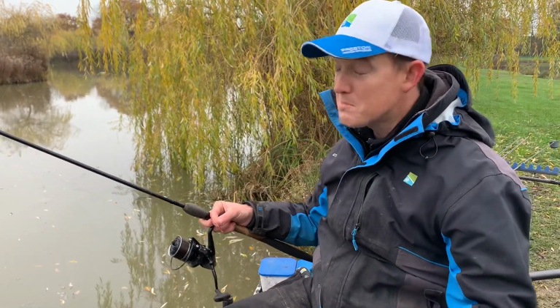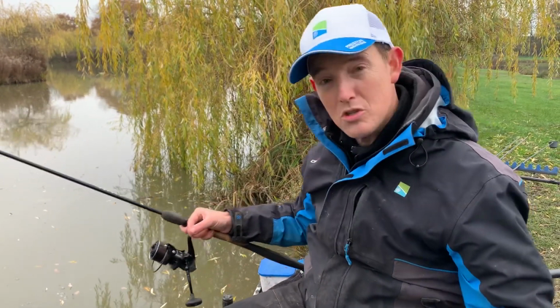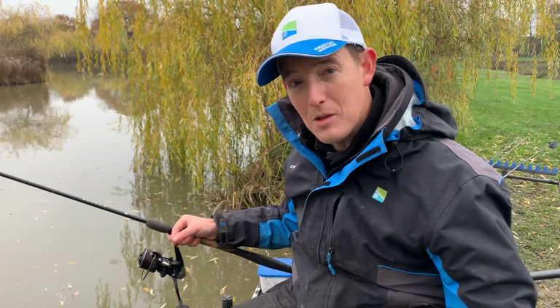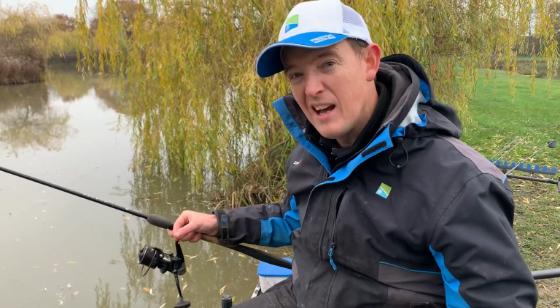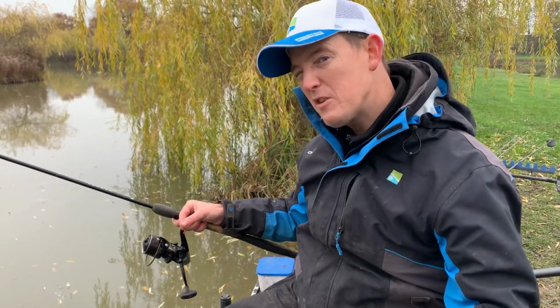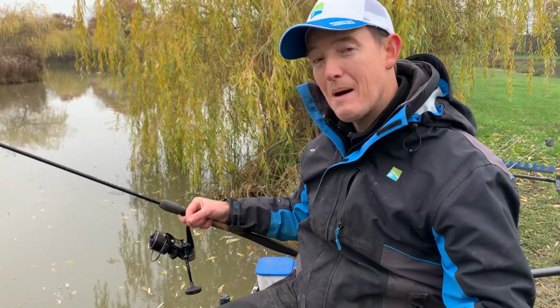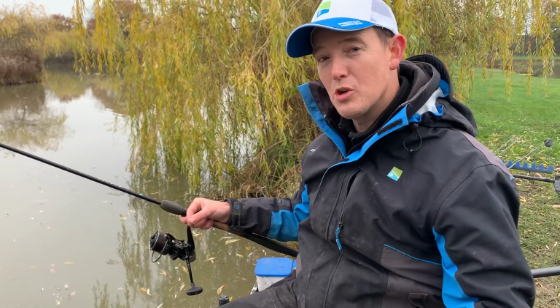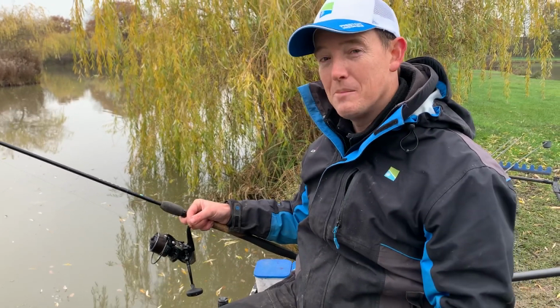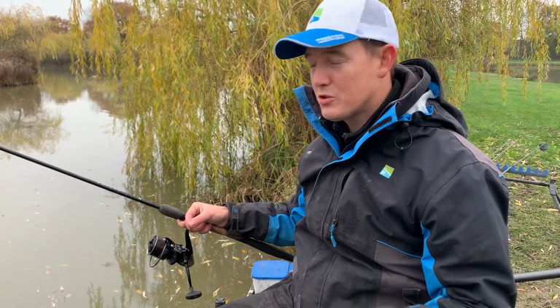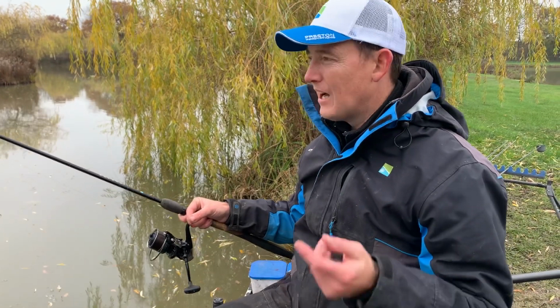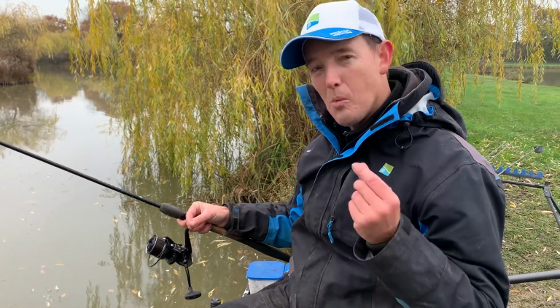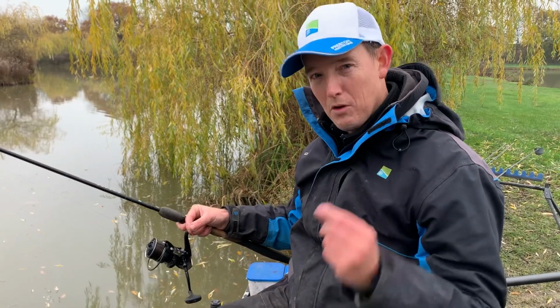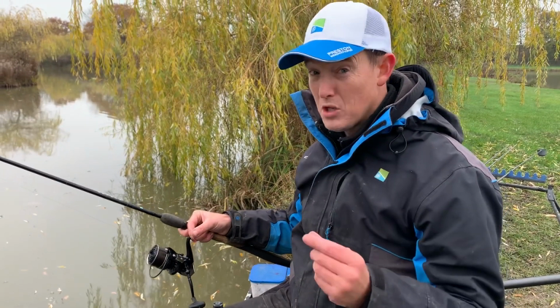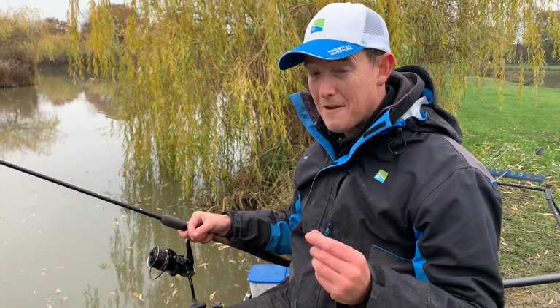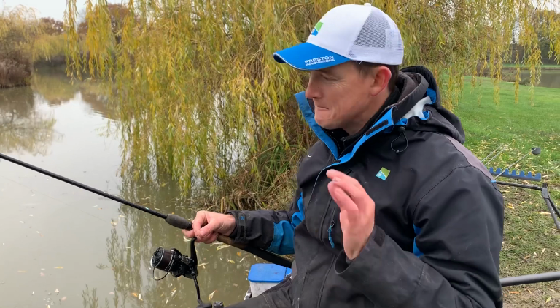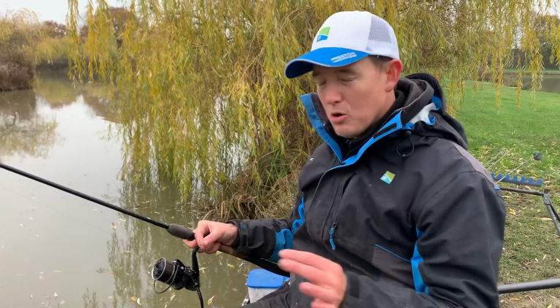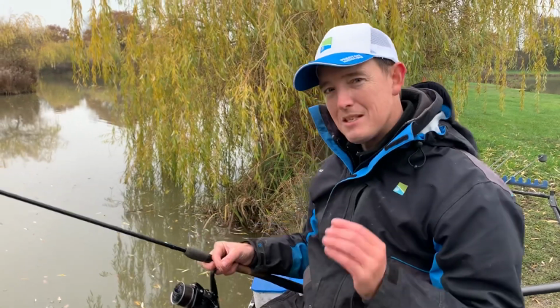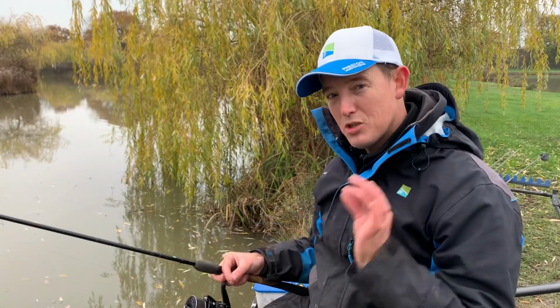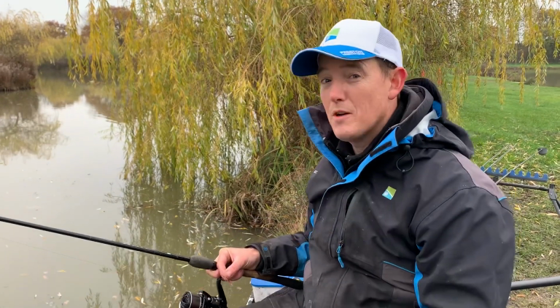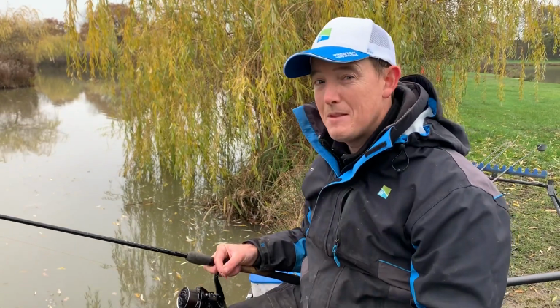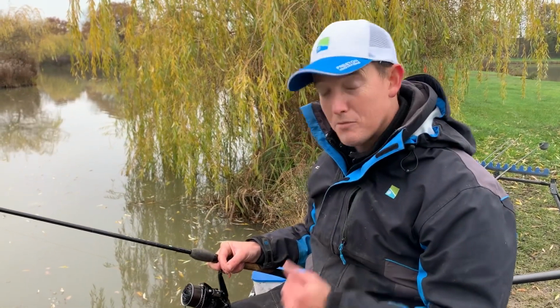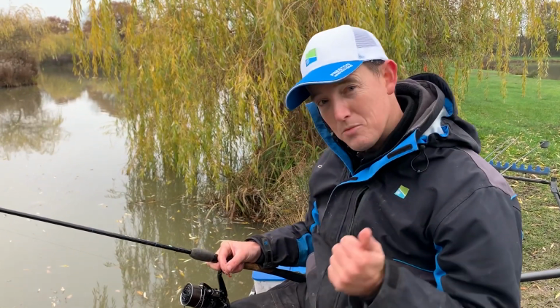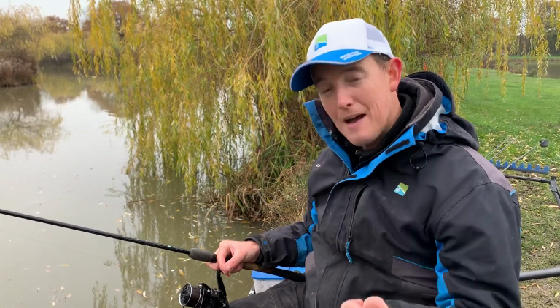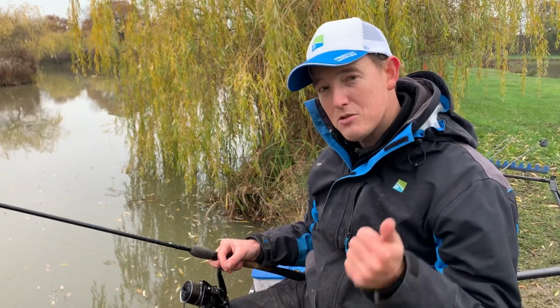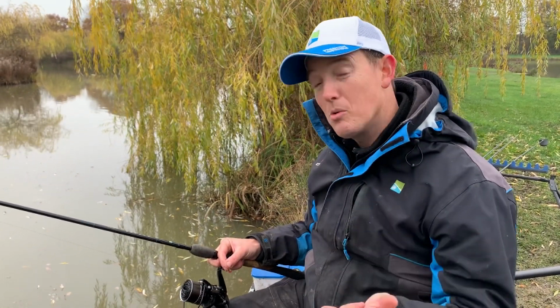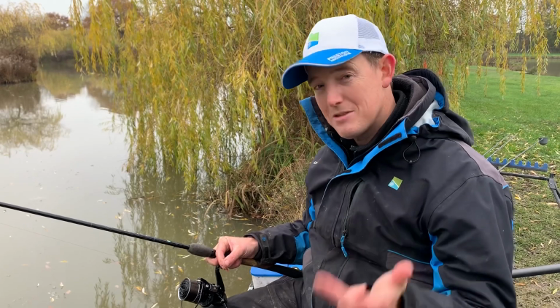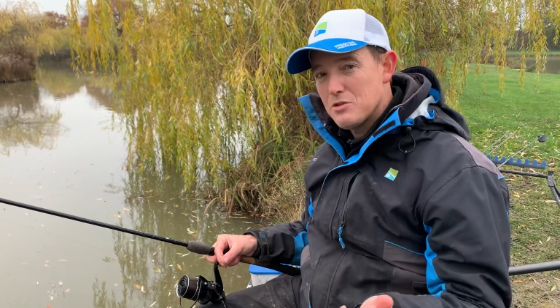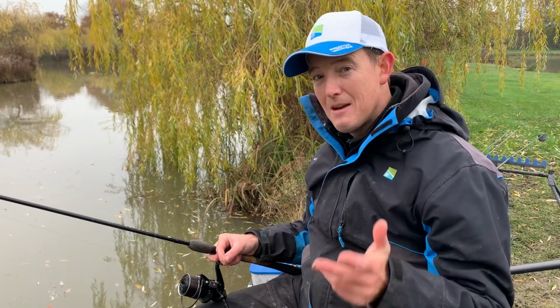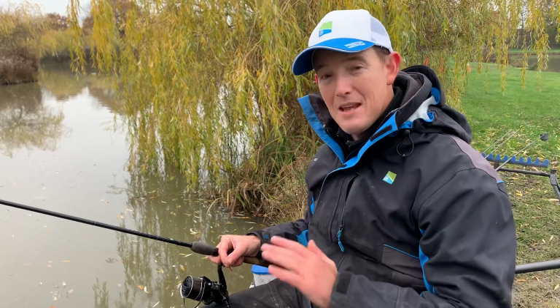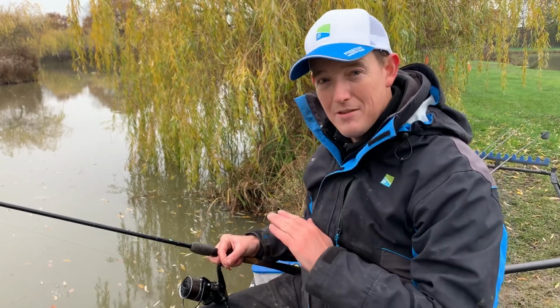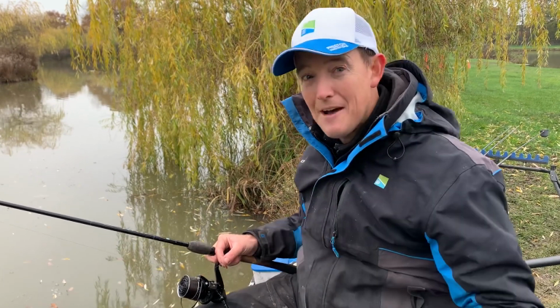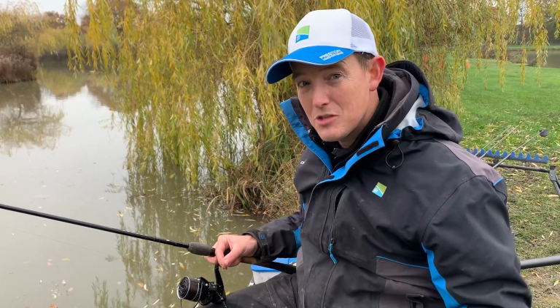Because most of the time in the winter I'm fishing with a barbless hook on a commercial, so I don't want my rod to be too stiff. That also means I need a super soft tip in the rod. The rod comes with a half ounce, three quarter ounce, and an ounce tip. For me in the winter, it's the half ounce tips.